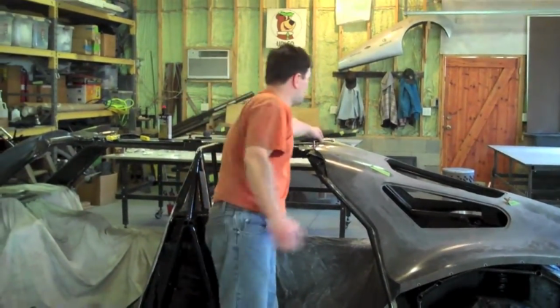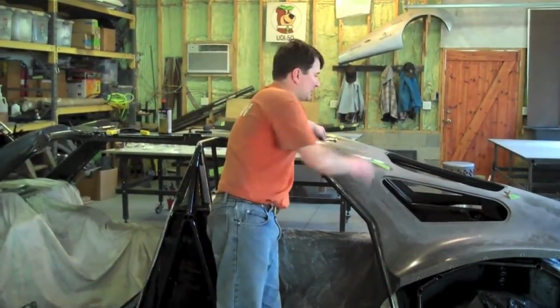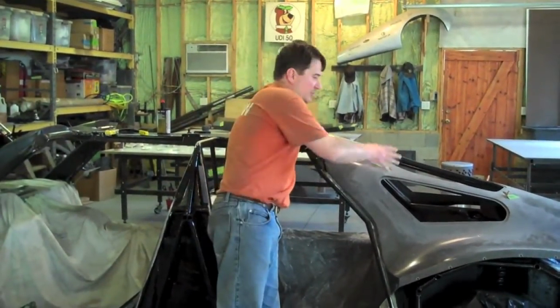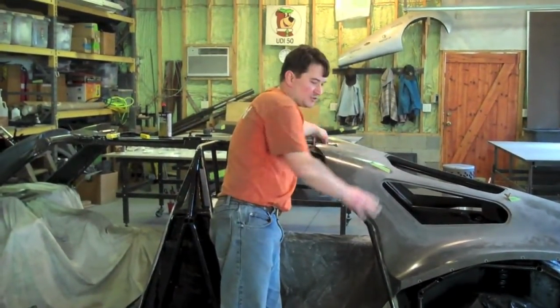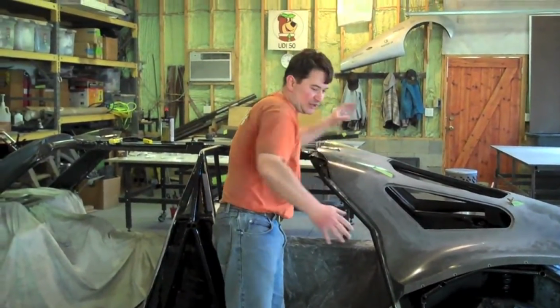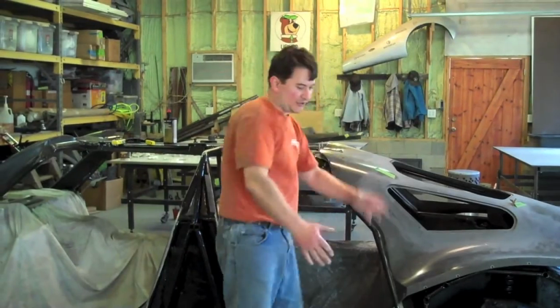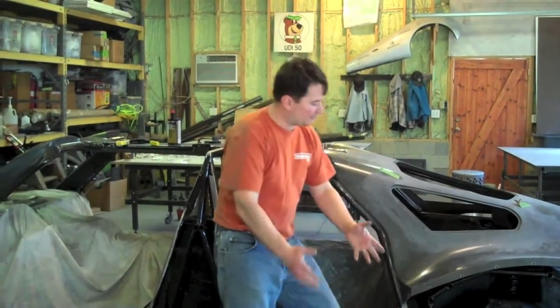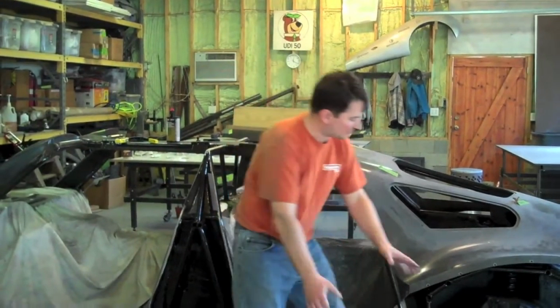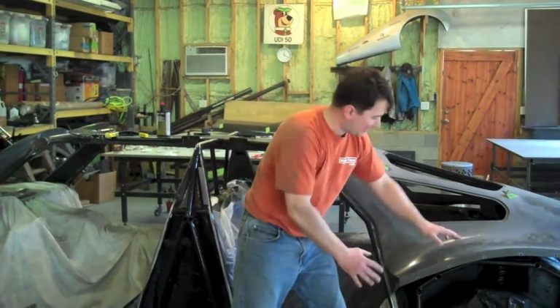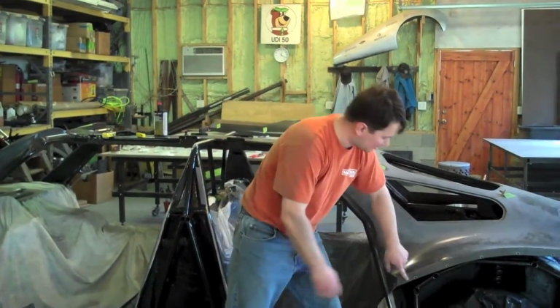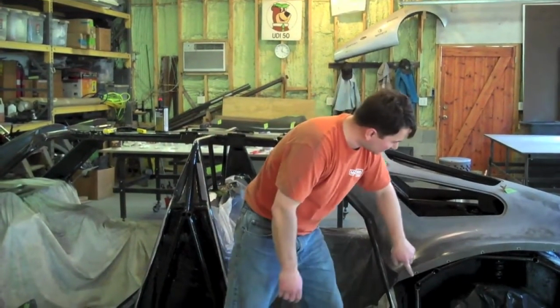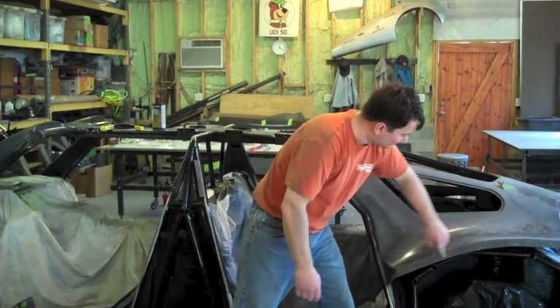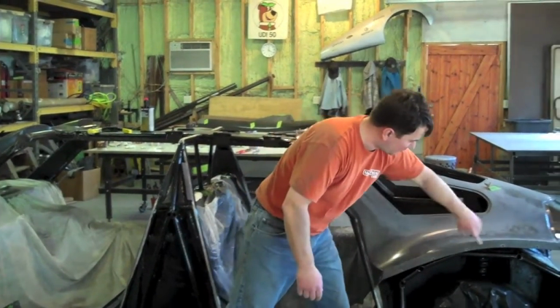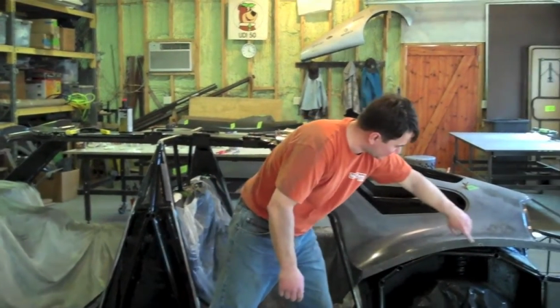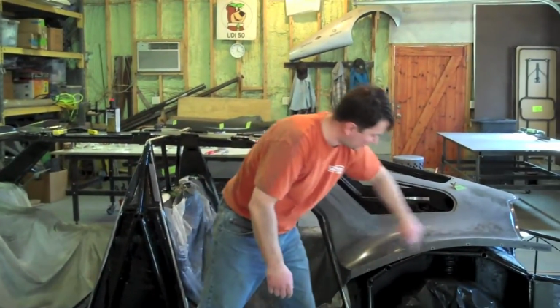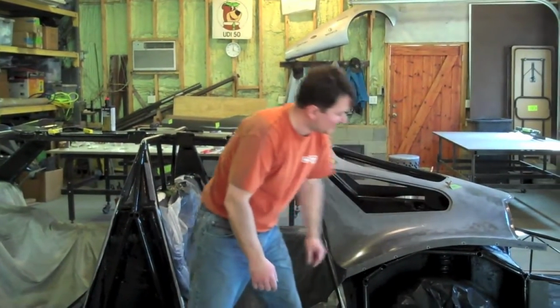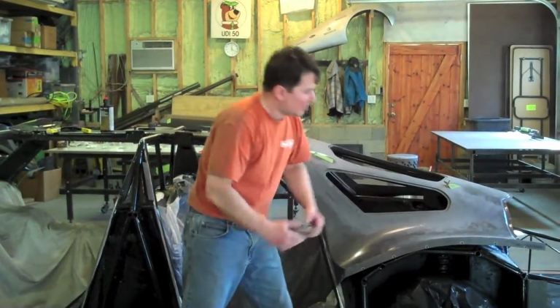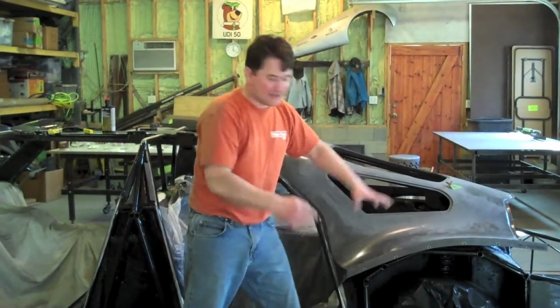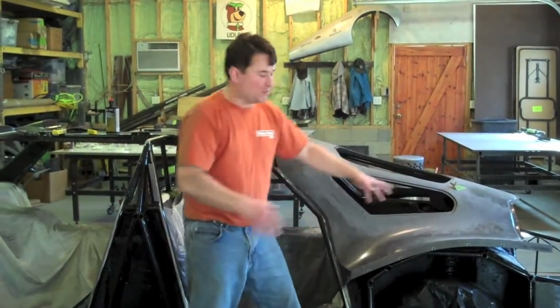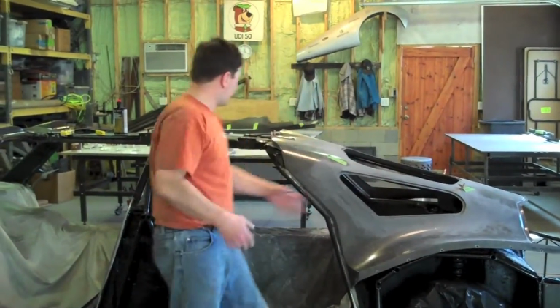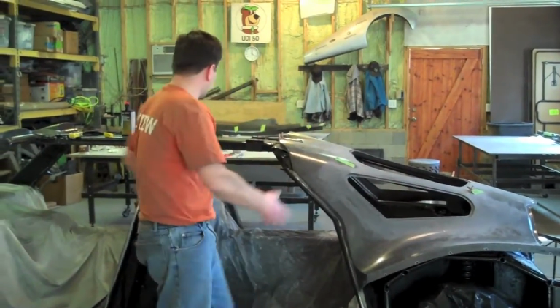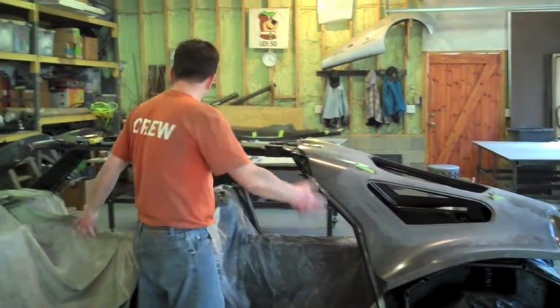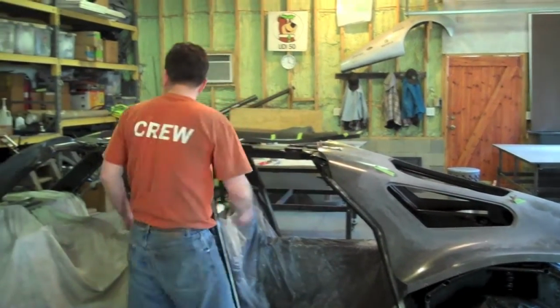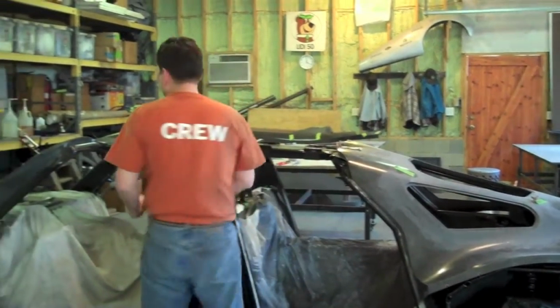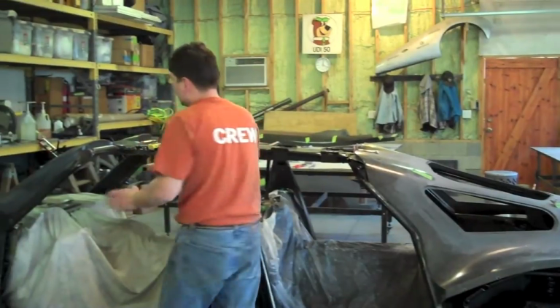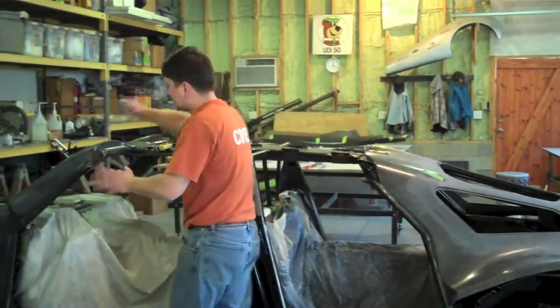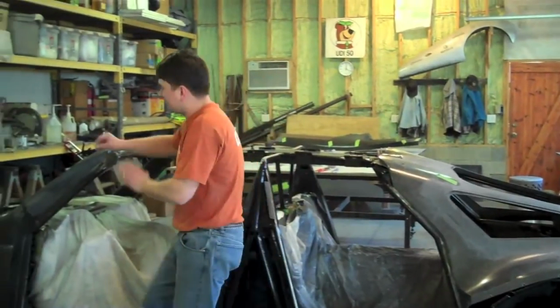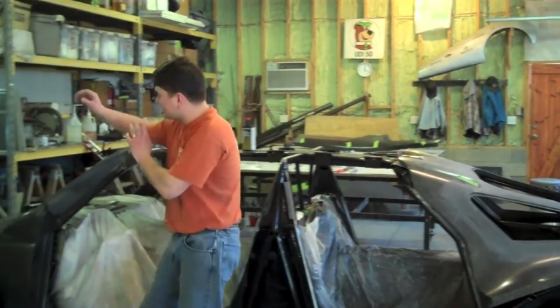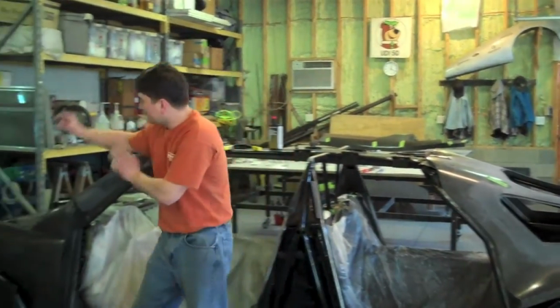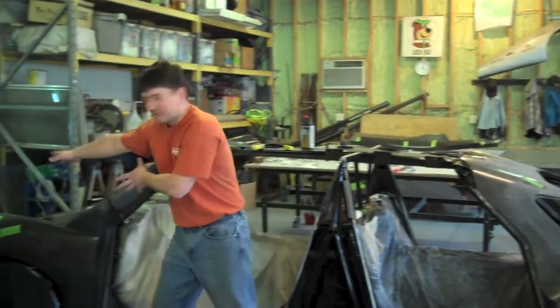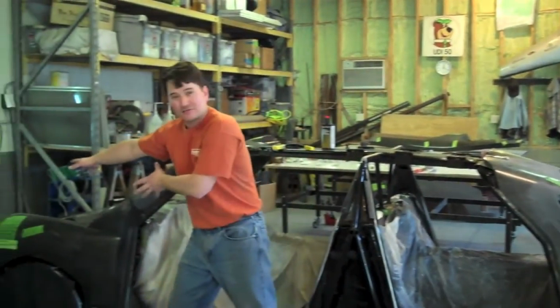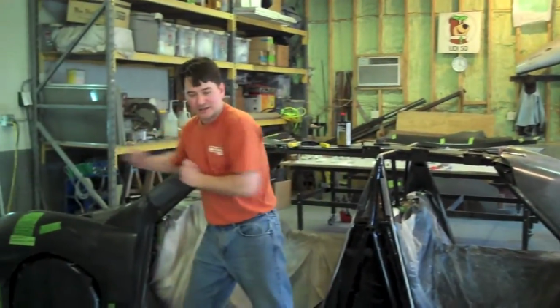Once we got the windows in, then we fitted the fender. You can see the CLECO holes here. Then we moved up to the center pieces, the top piece, and the front fenders.